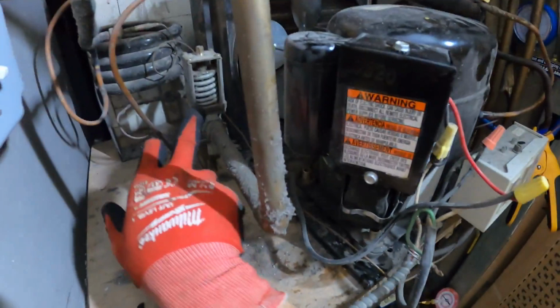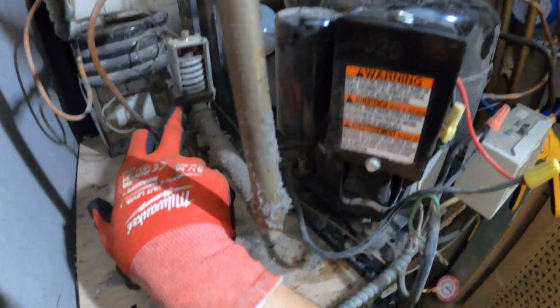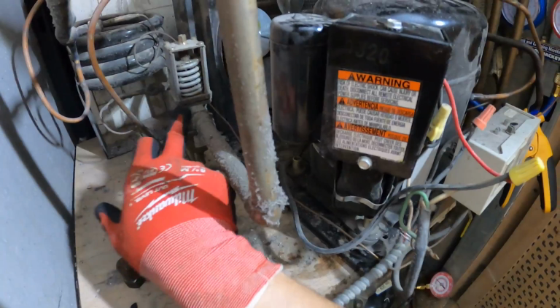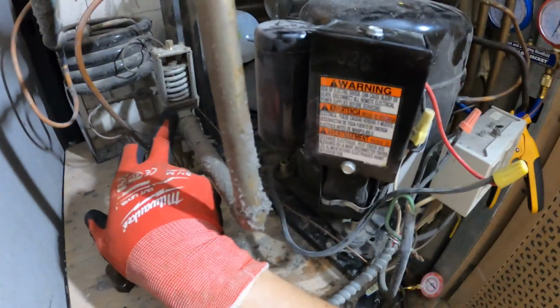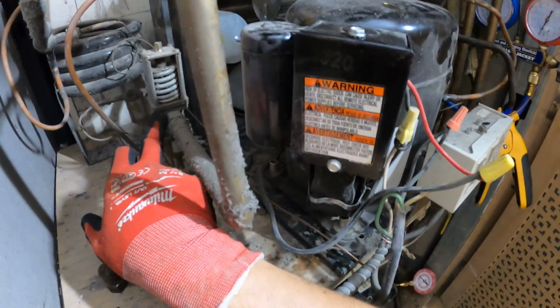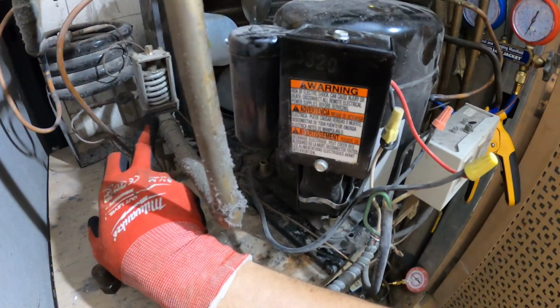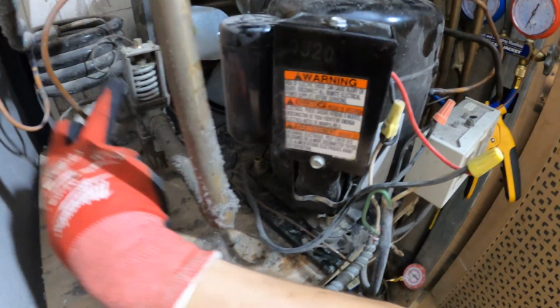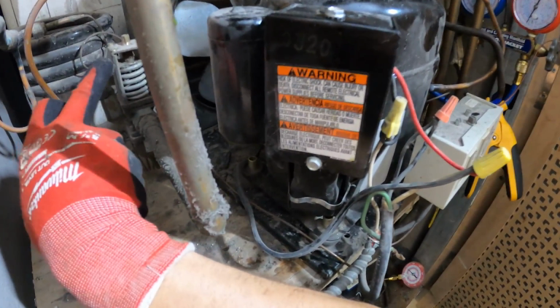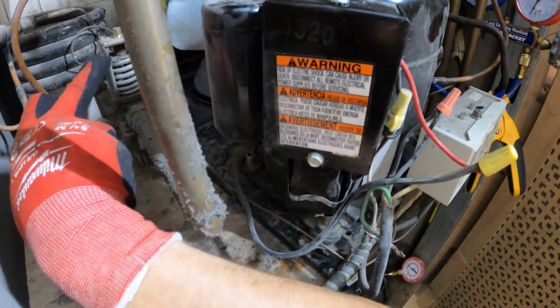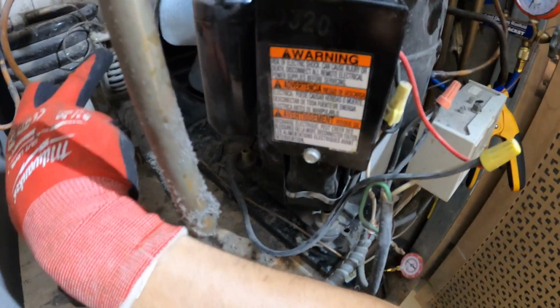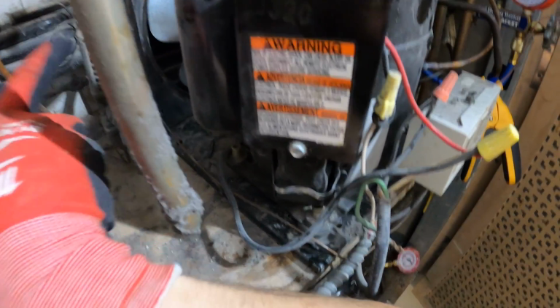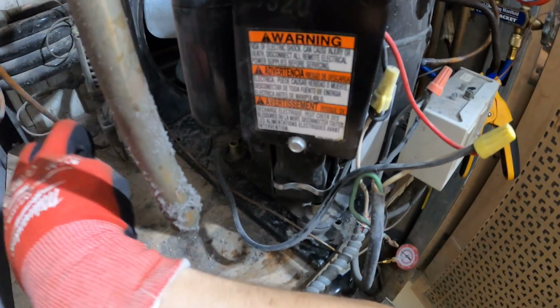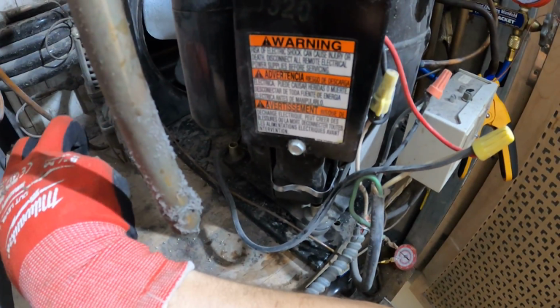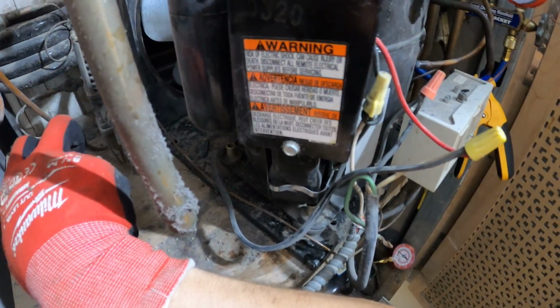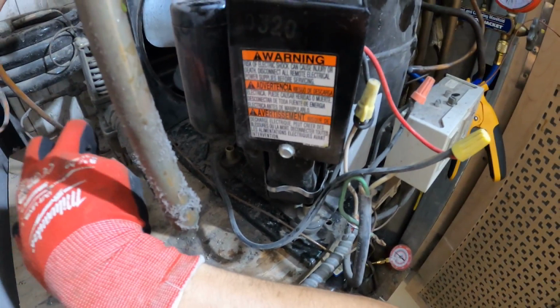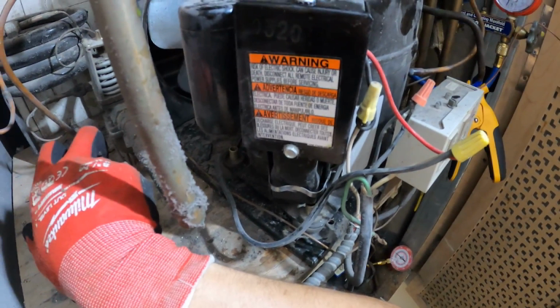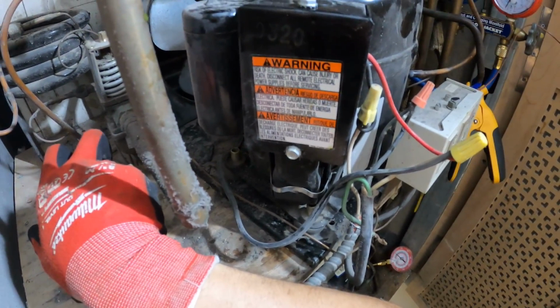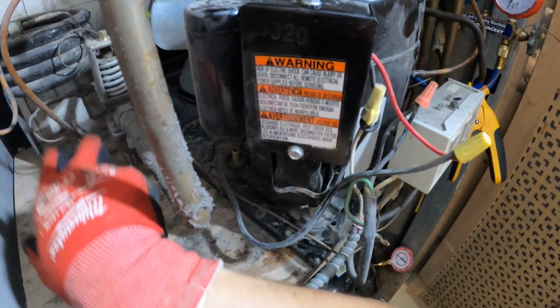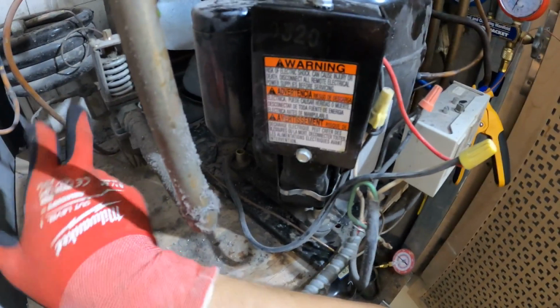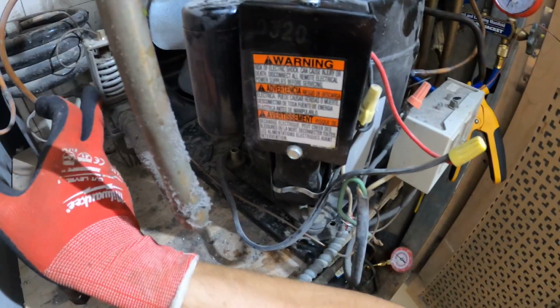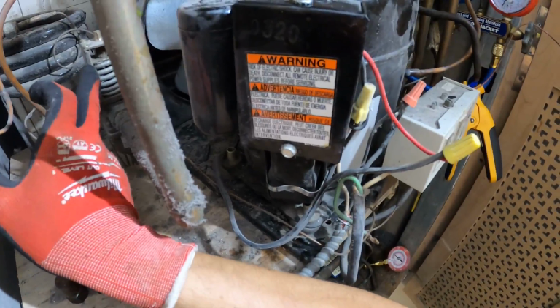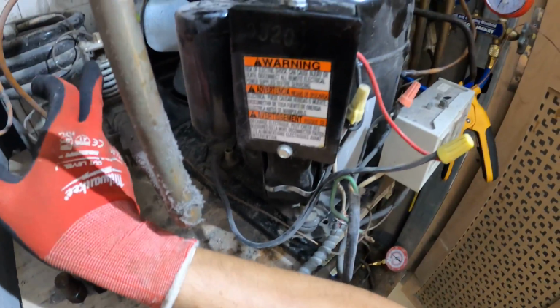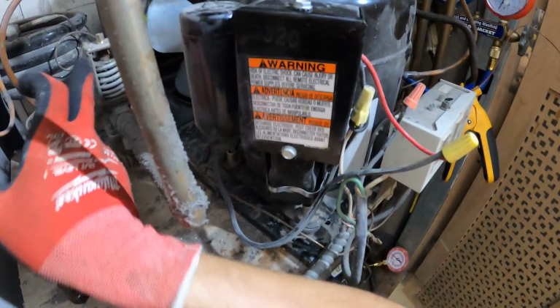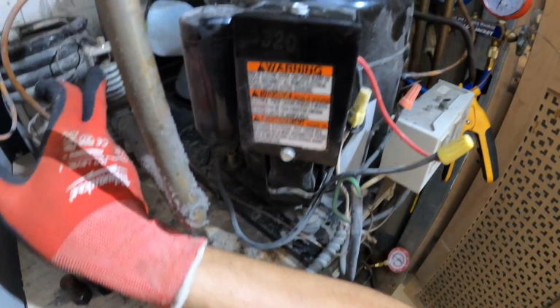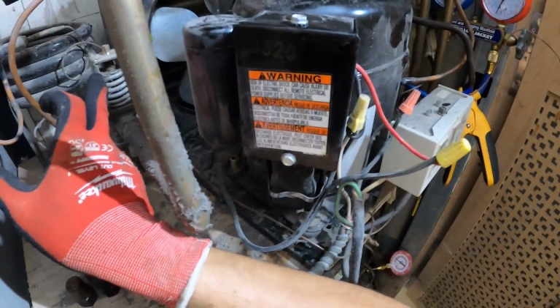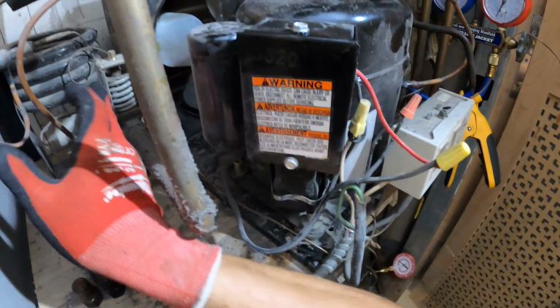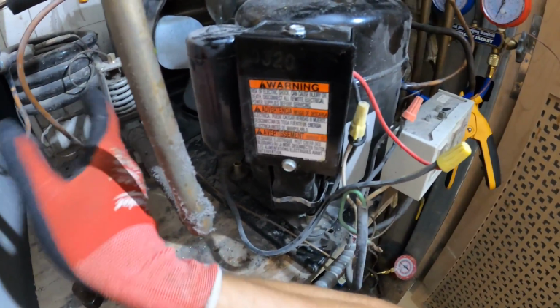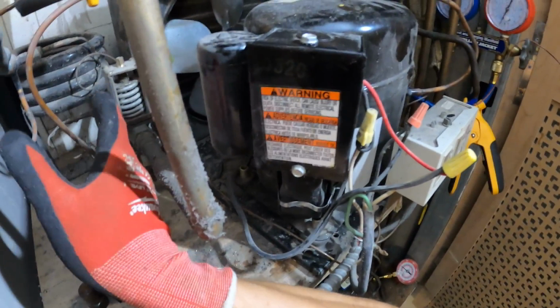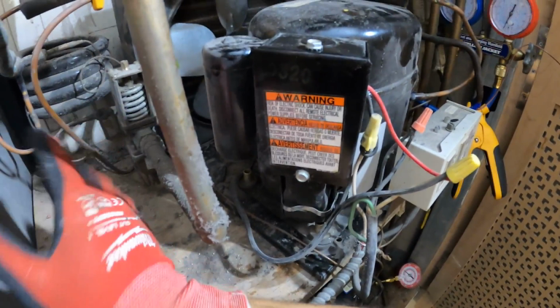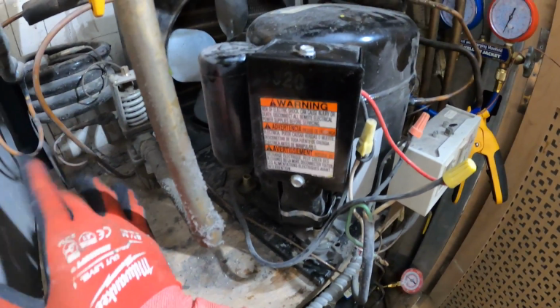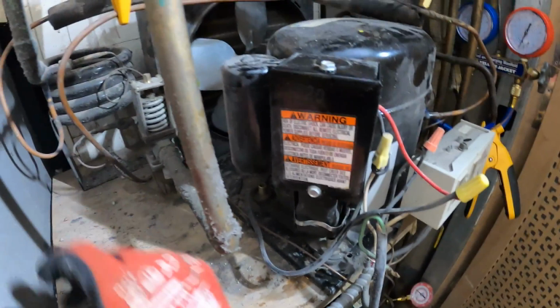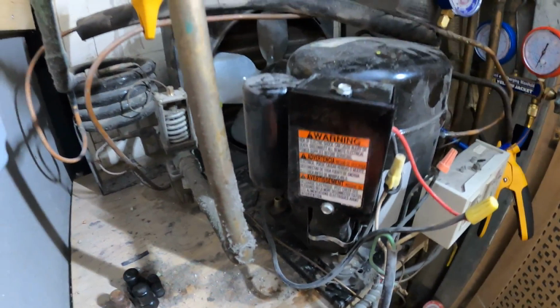Here is the water regulating valve. When the spring is pushed down, the pressure goes up. So maybe we could even adjust this and get our pressures a little better.